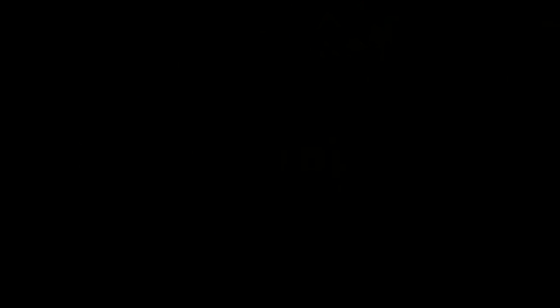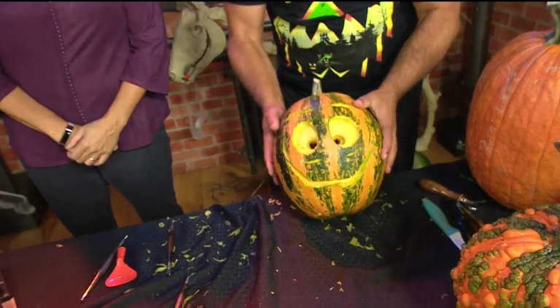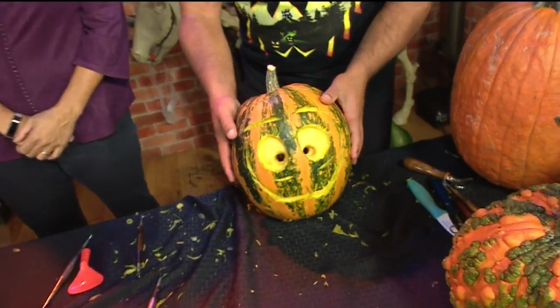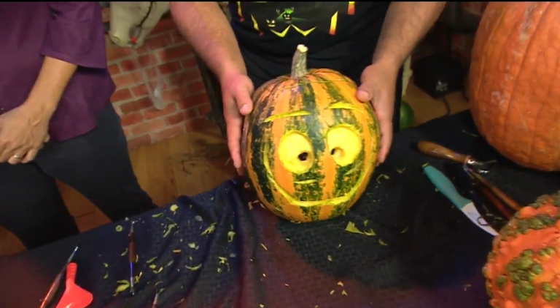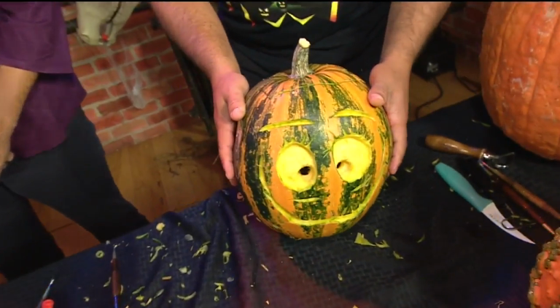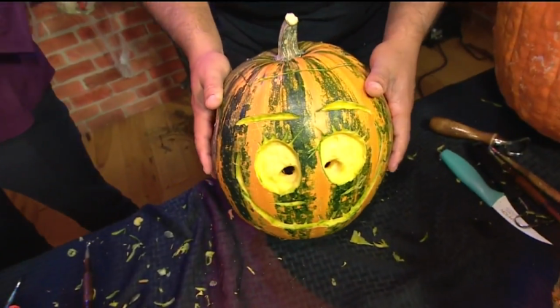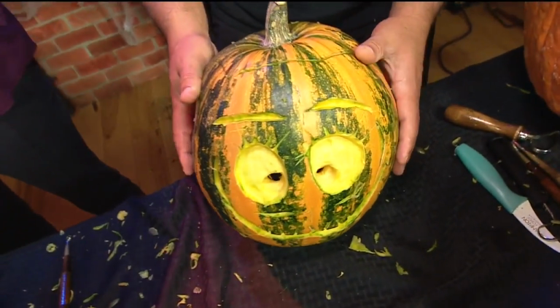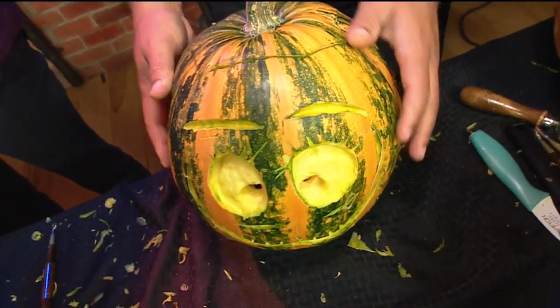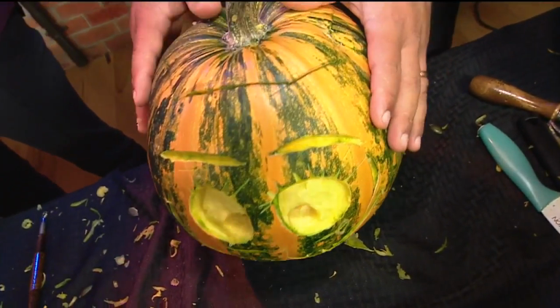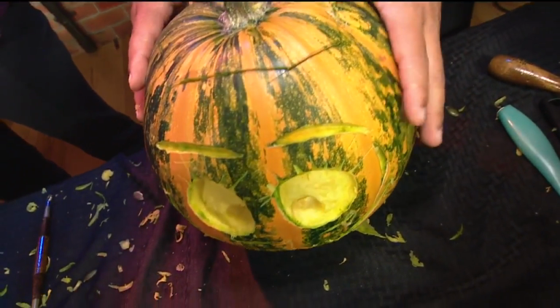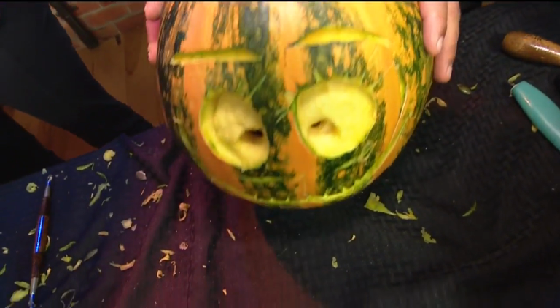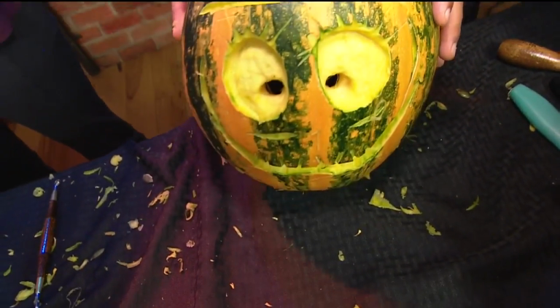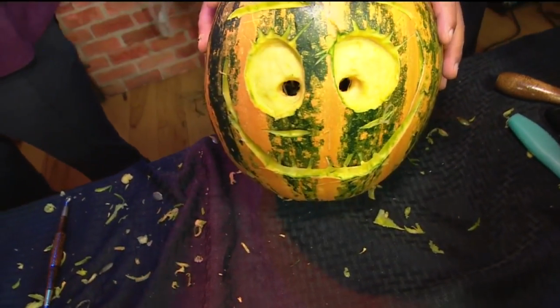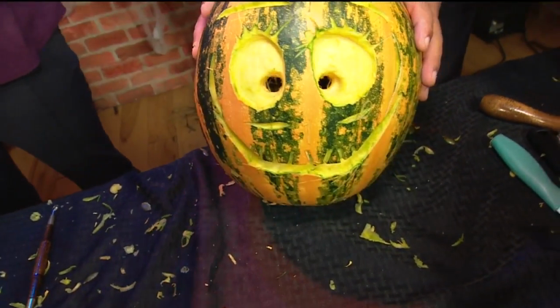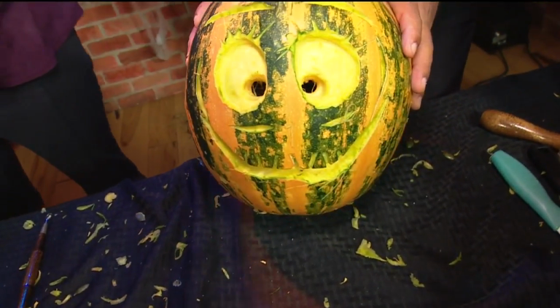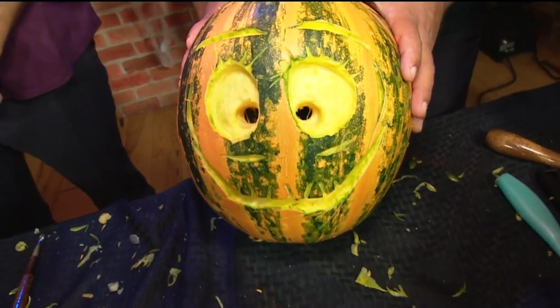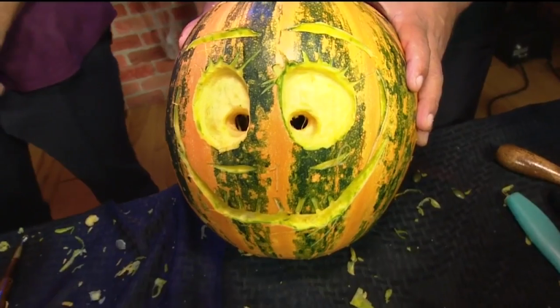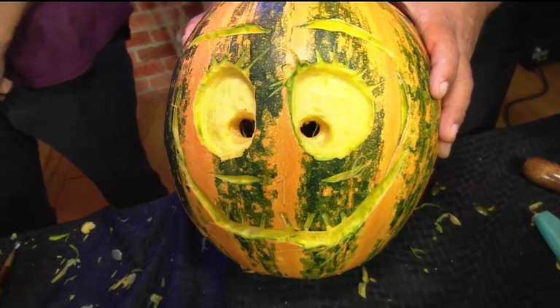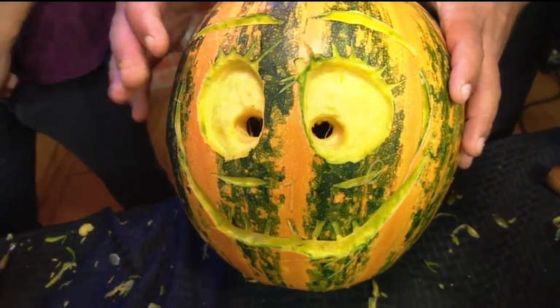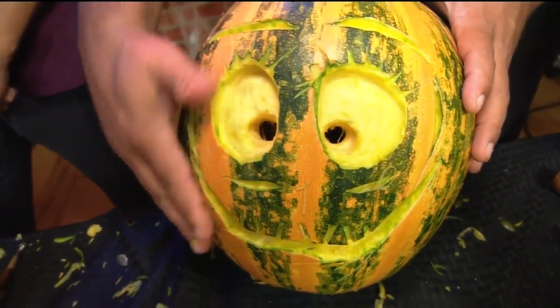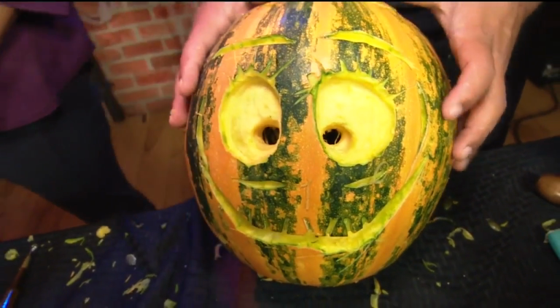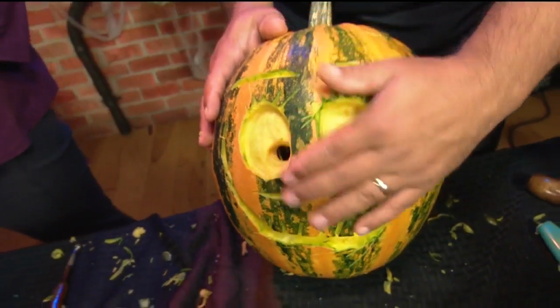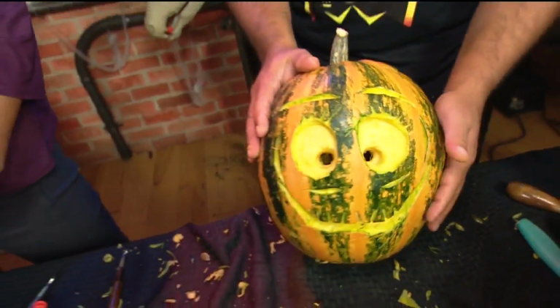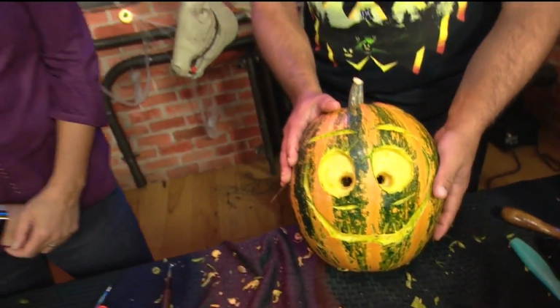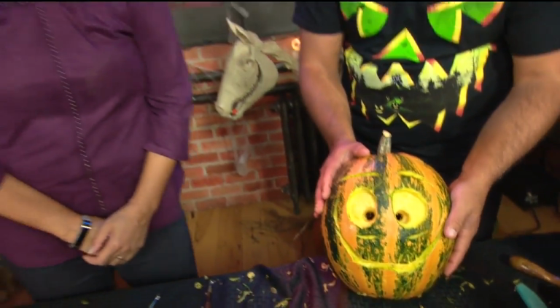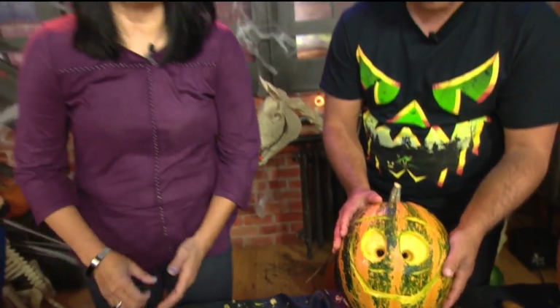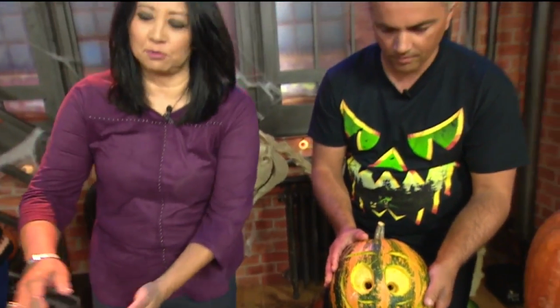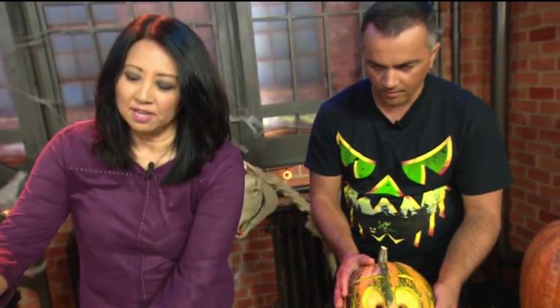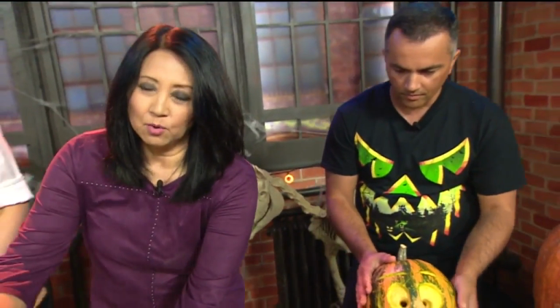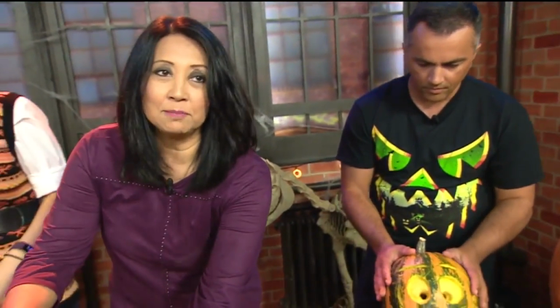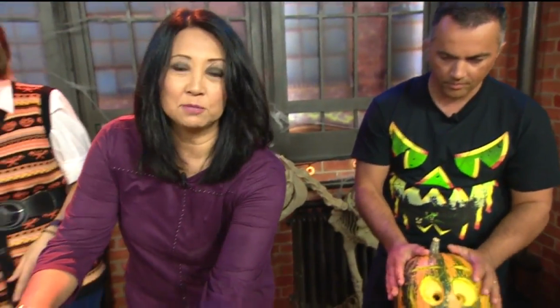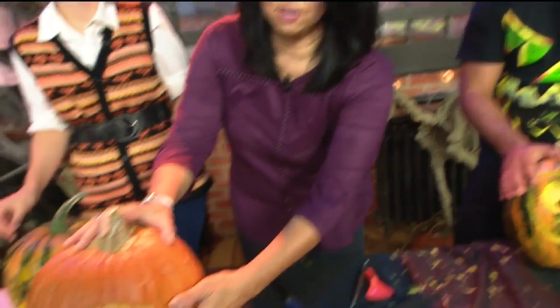It's a little bit of pumpkins! Welcome back to Good Day. We're taking some notes here for carving some pumpkins. He's an expert — we're not up to speed here.